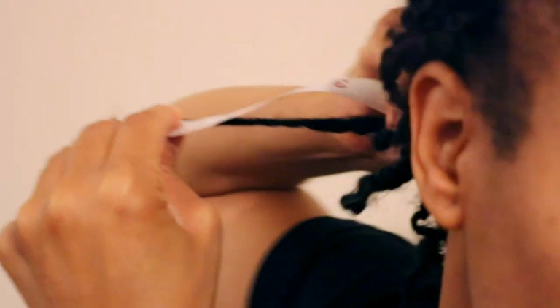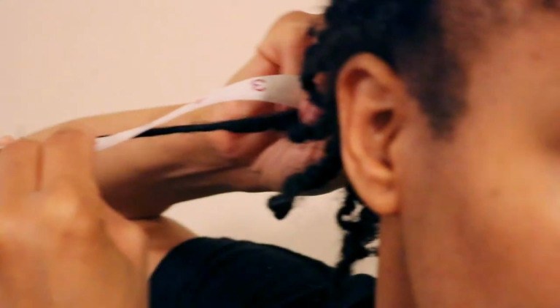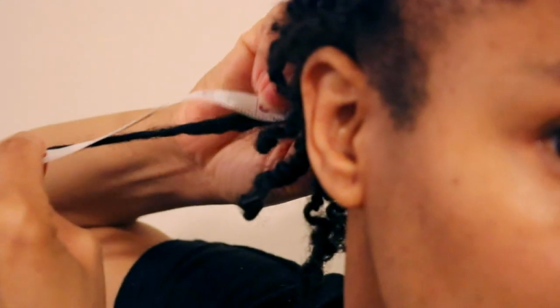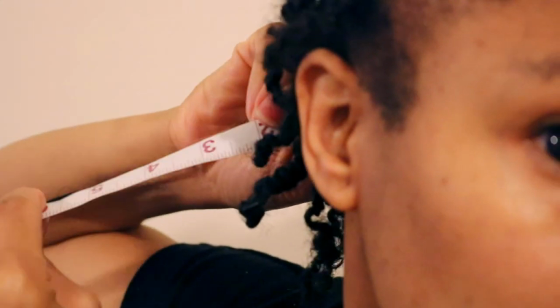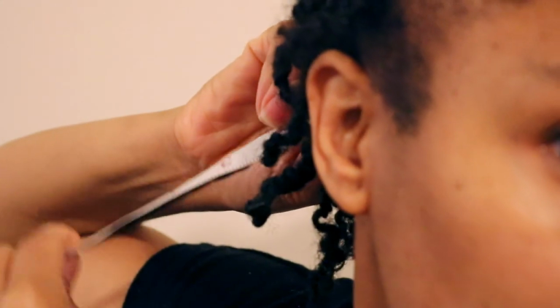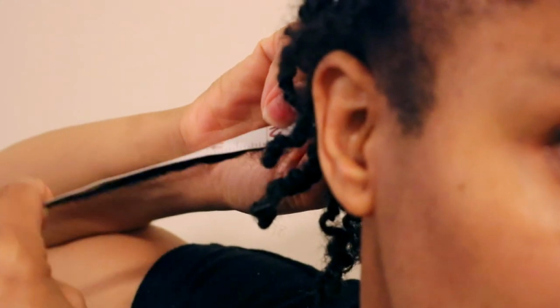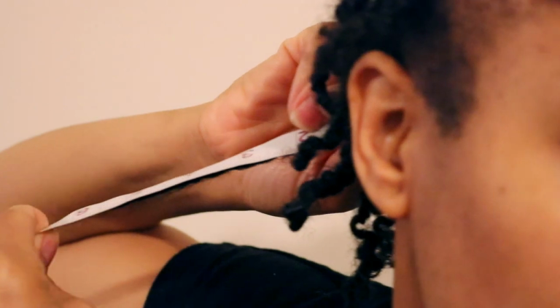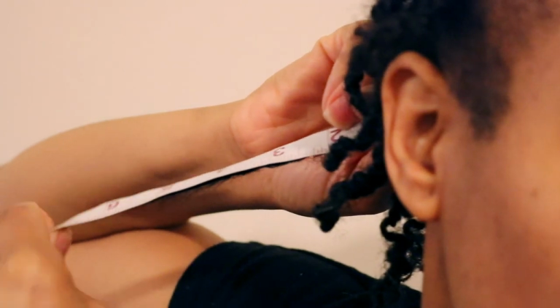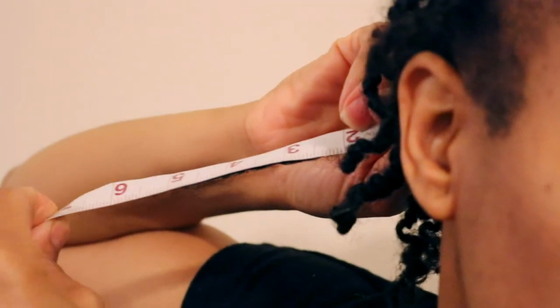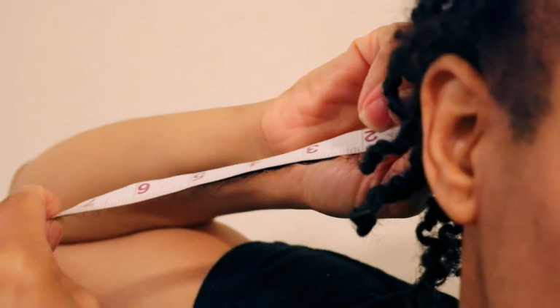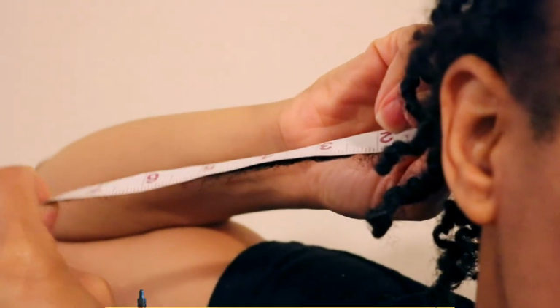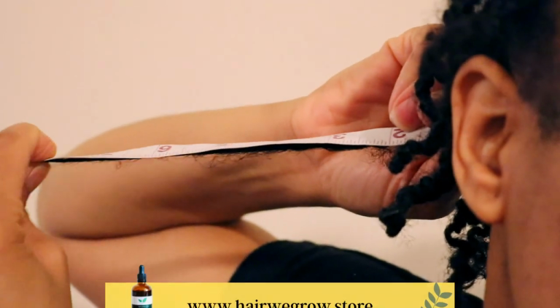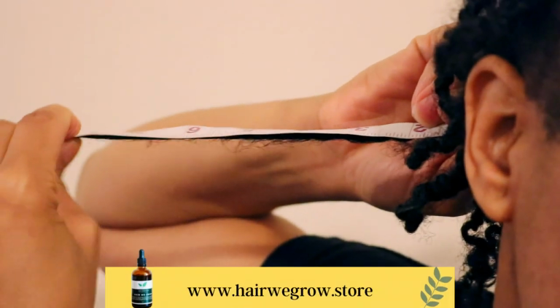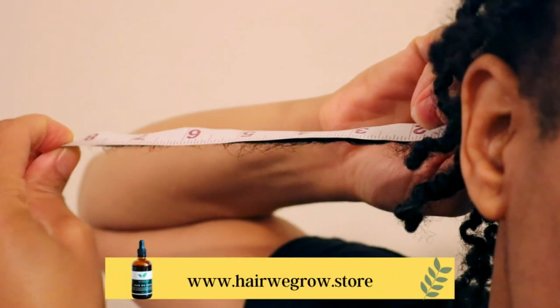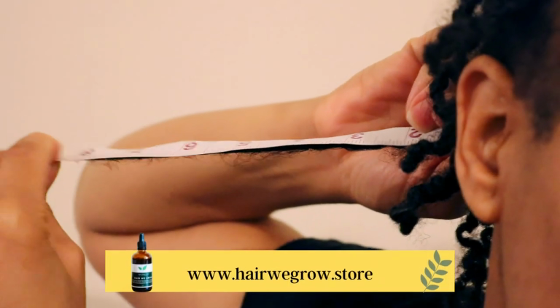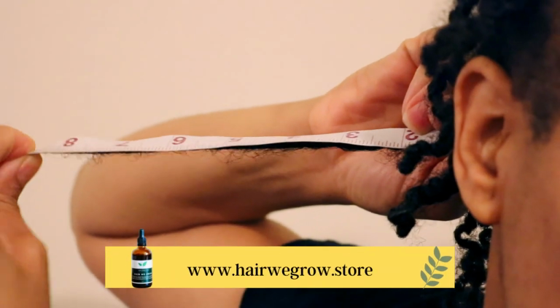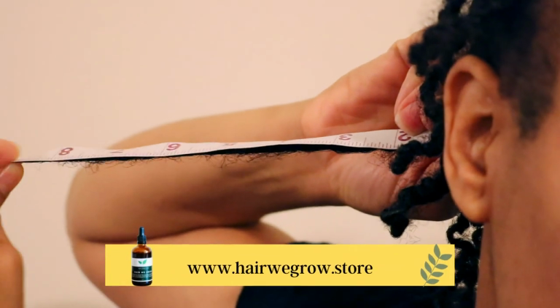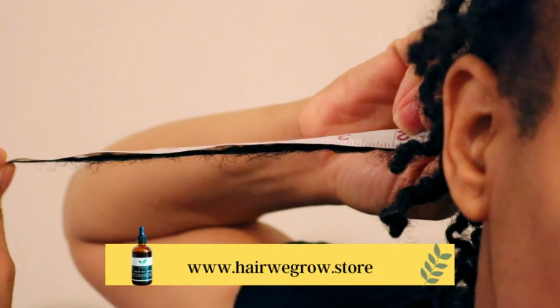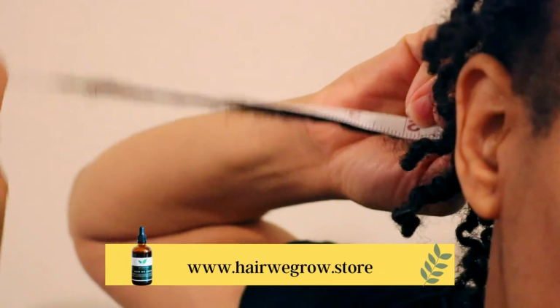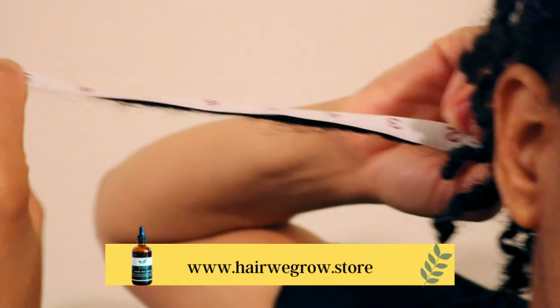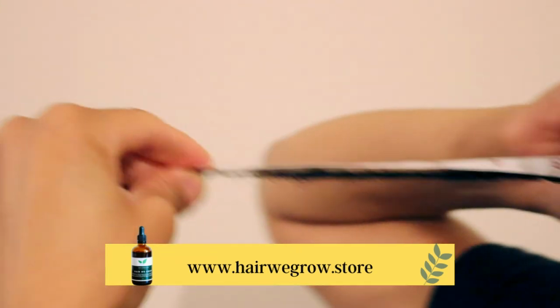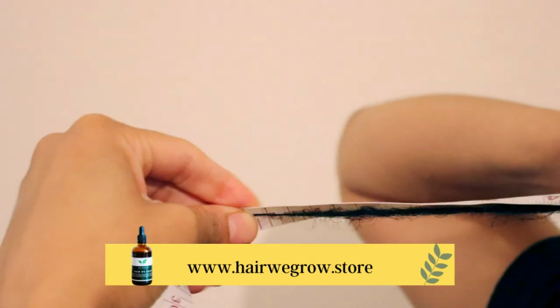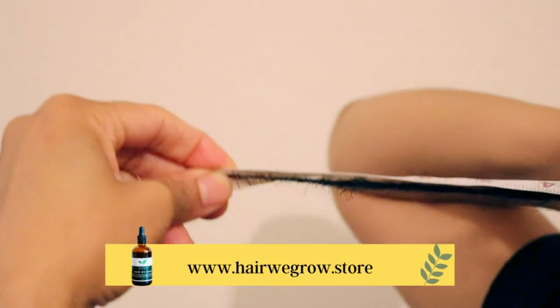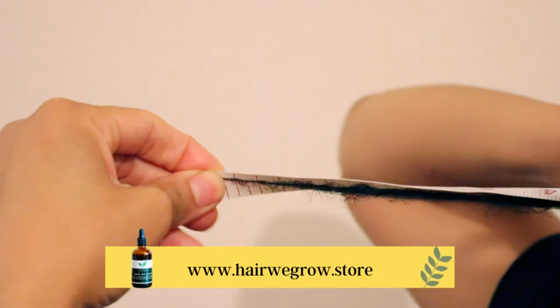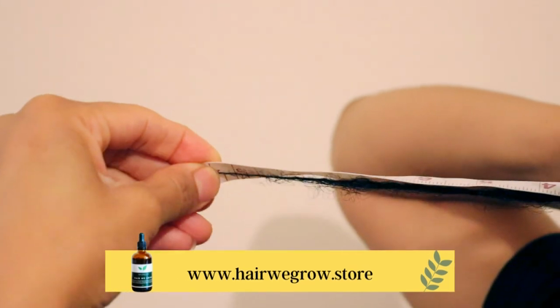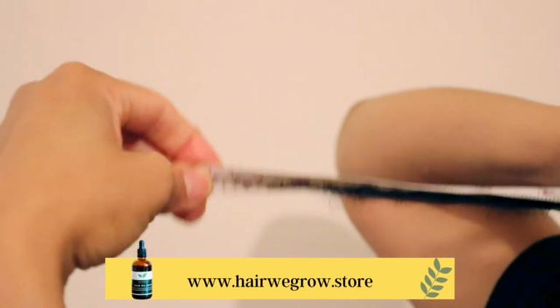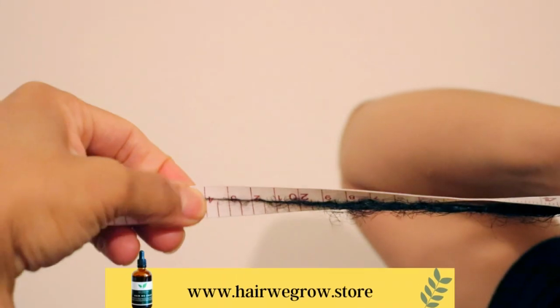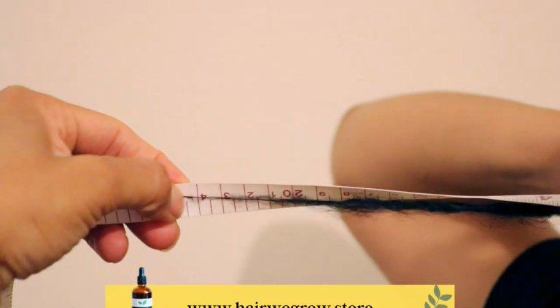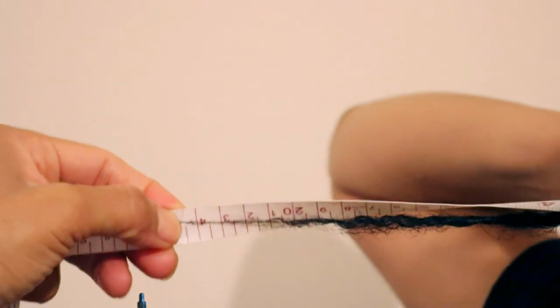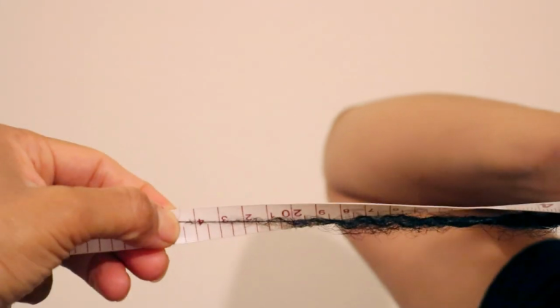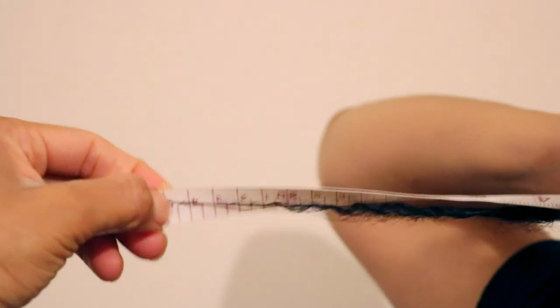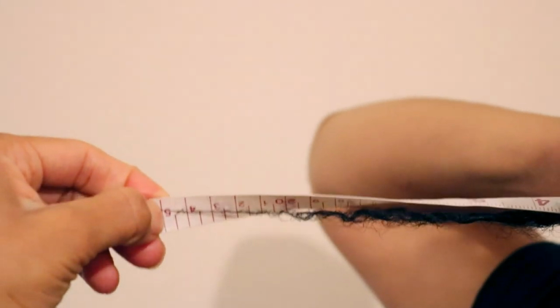So with that, it's safe to say that using a combination of my hair growth mask and my hair growth oil along with my moisturizing hair butter, I was able to double the rate at which my hair grows in two weeks.